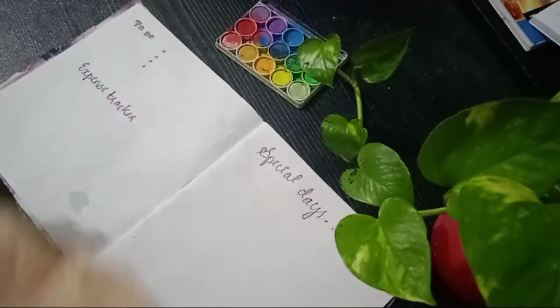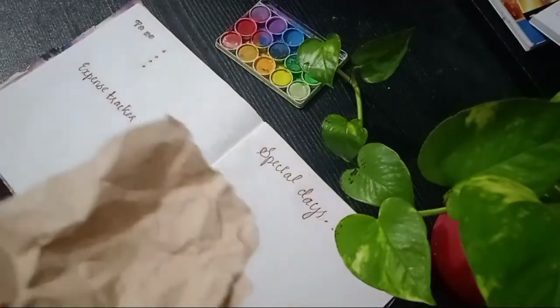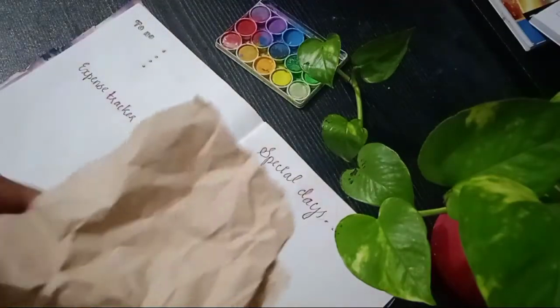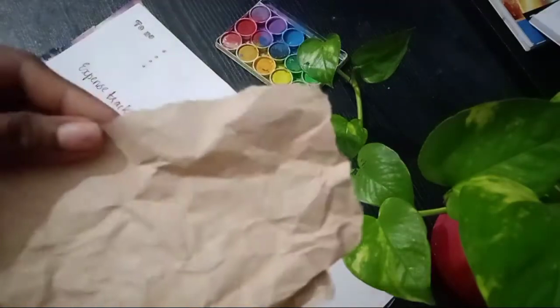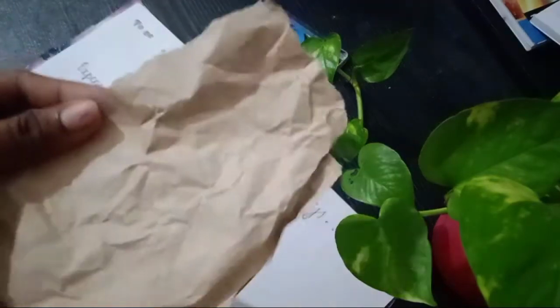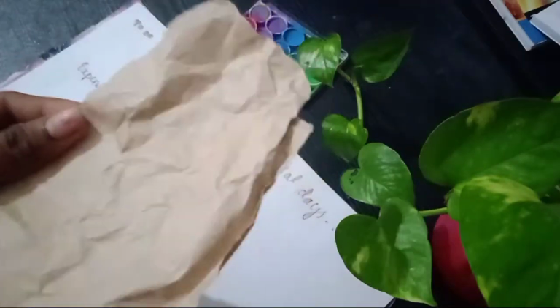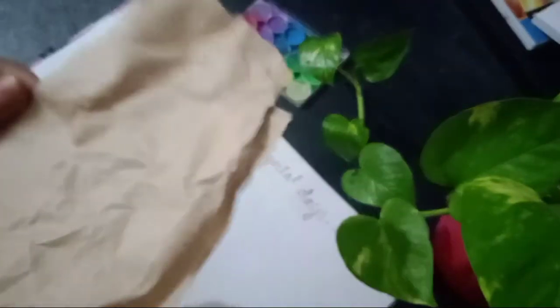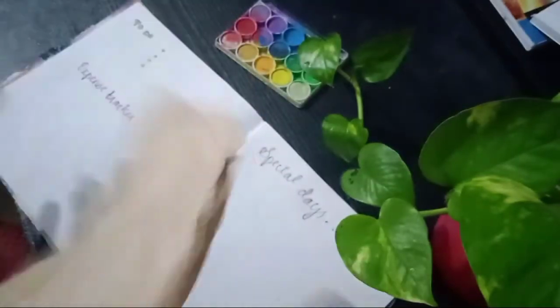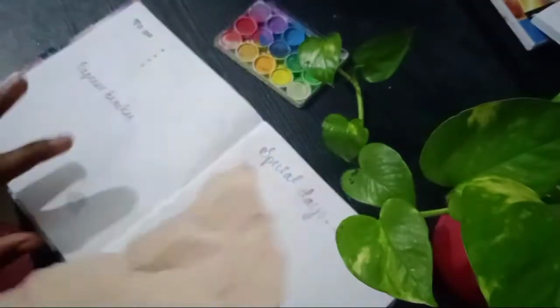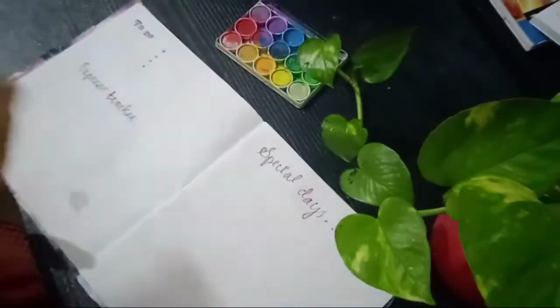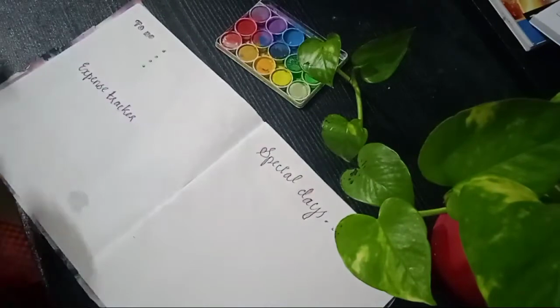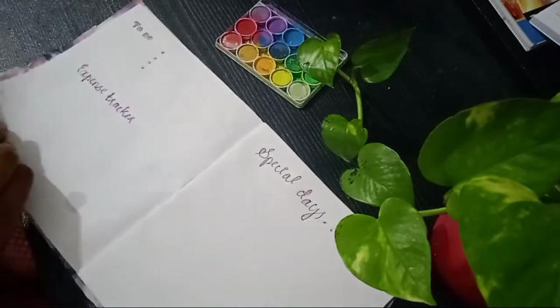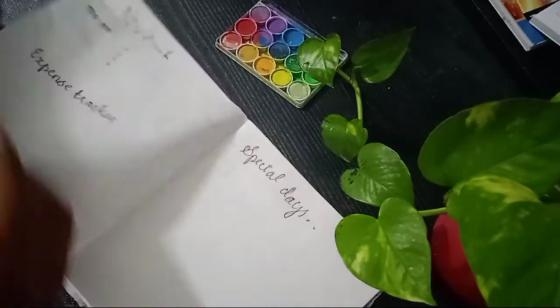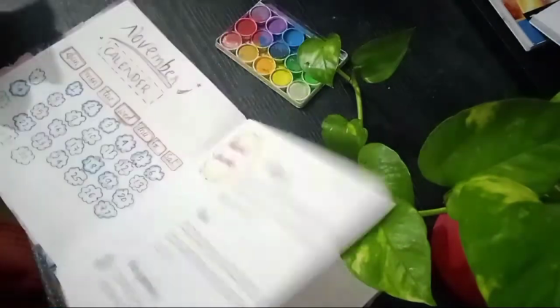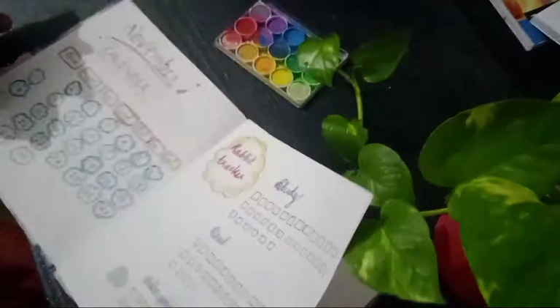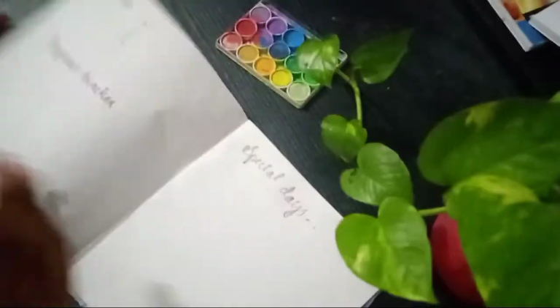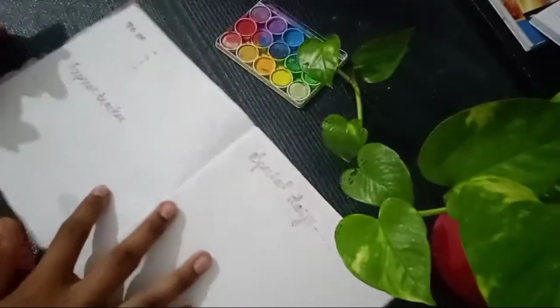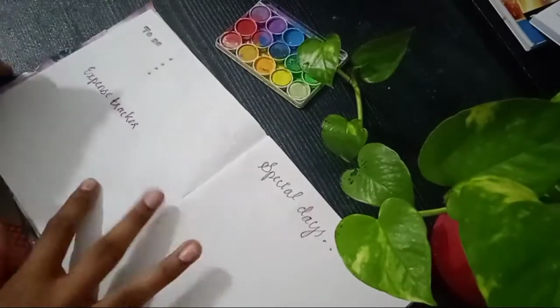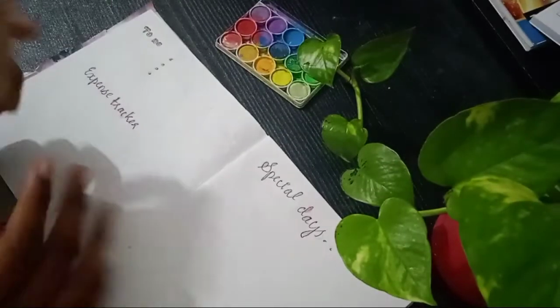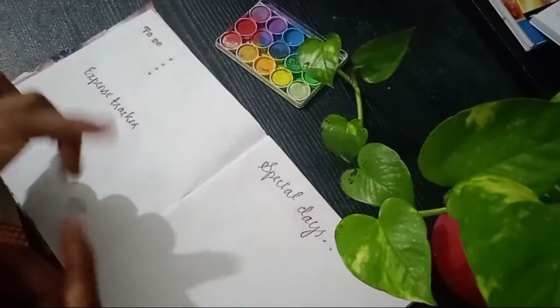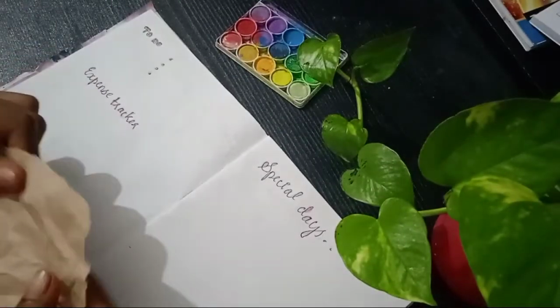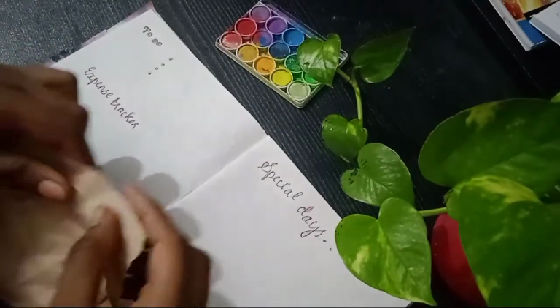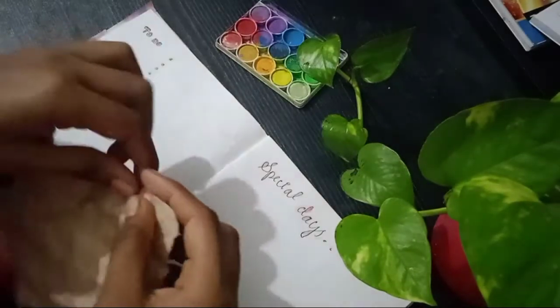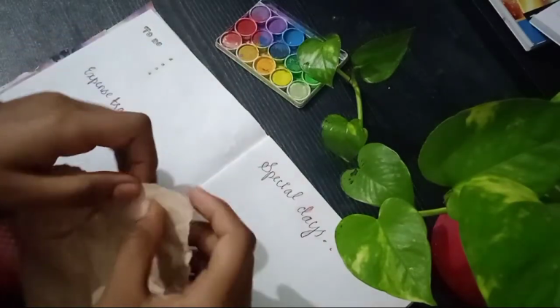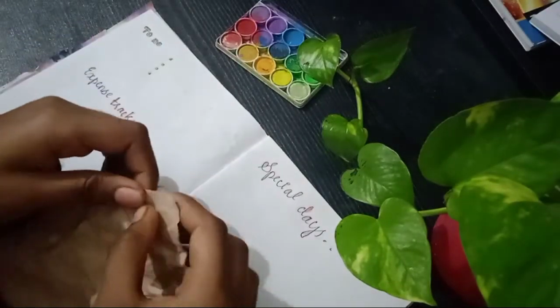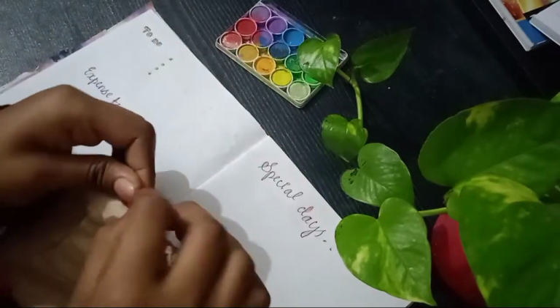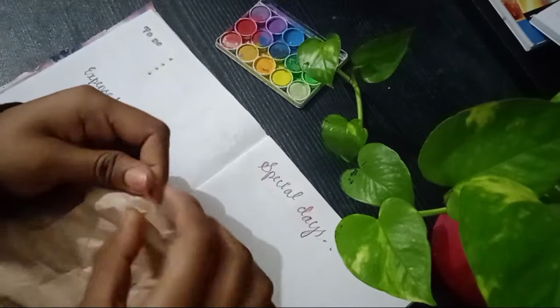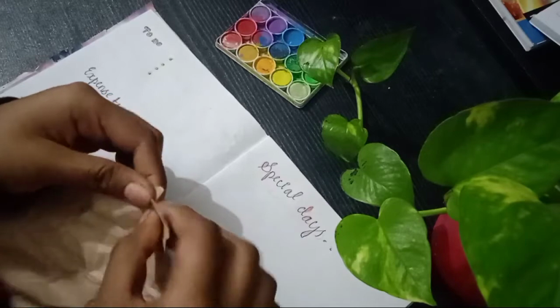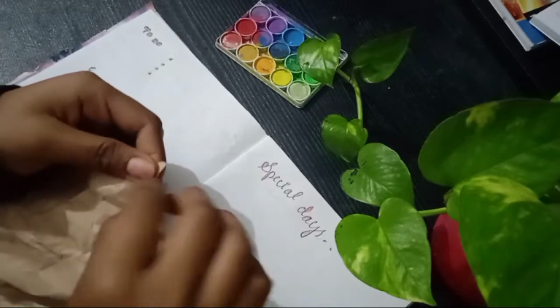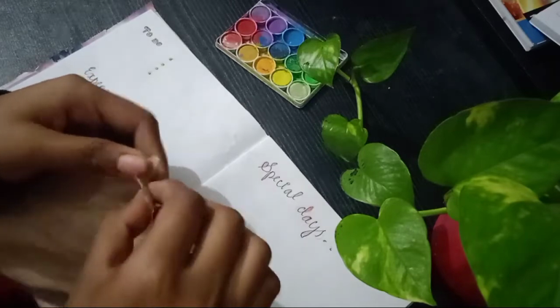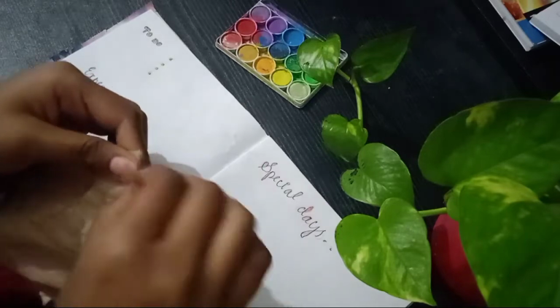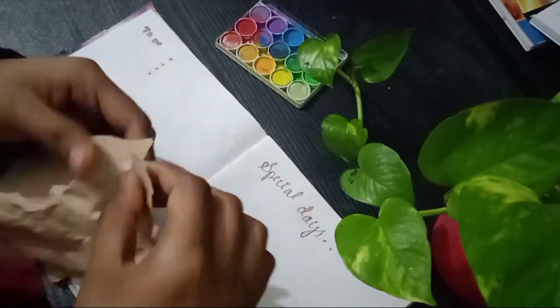Now we're installing a brown paper. If you want this to be in my Expense Tracker, I'll put it over my hand.